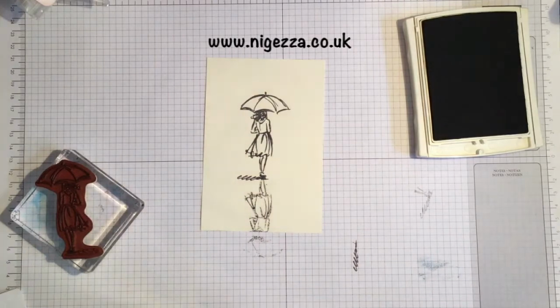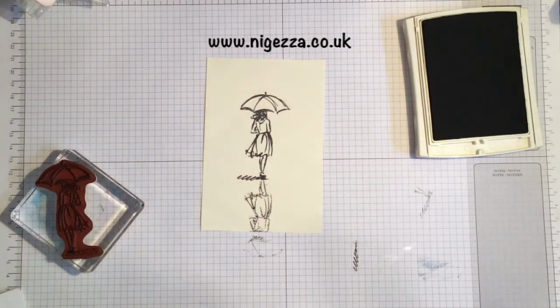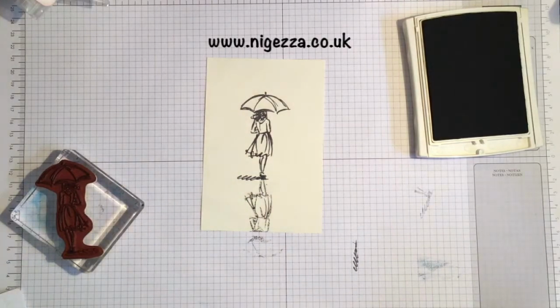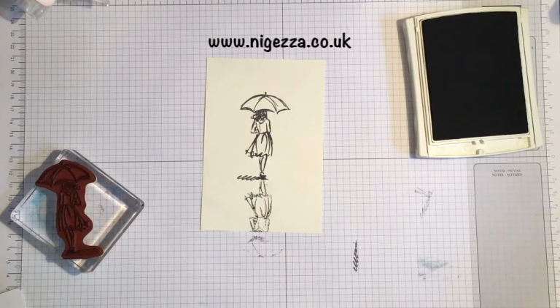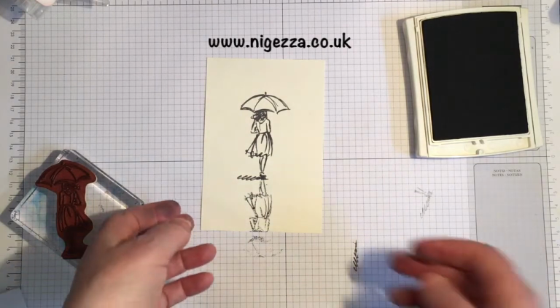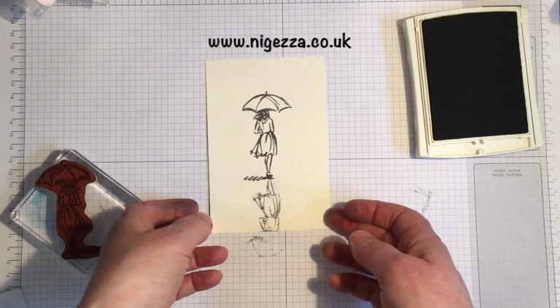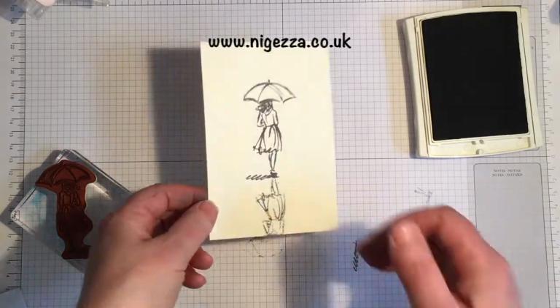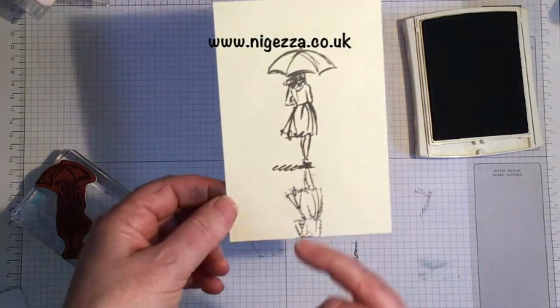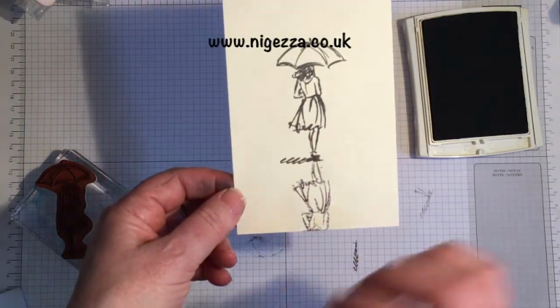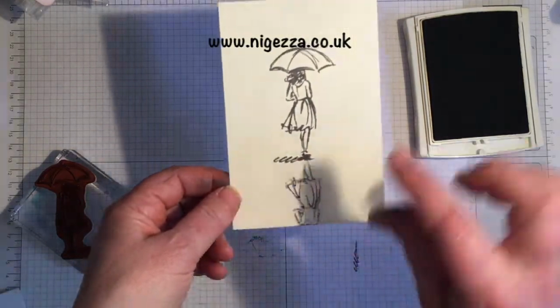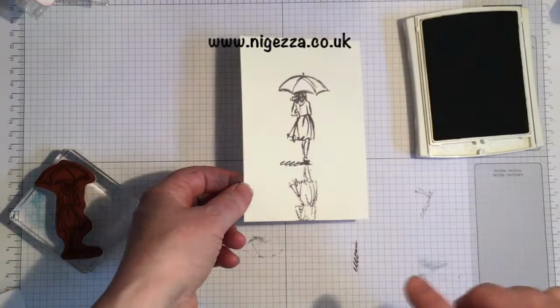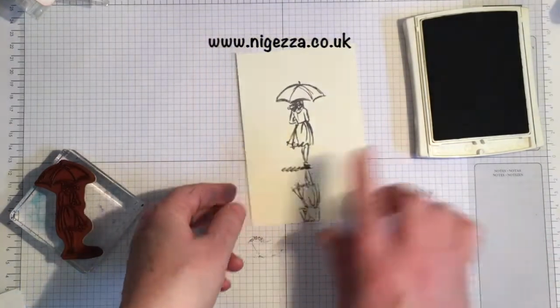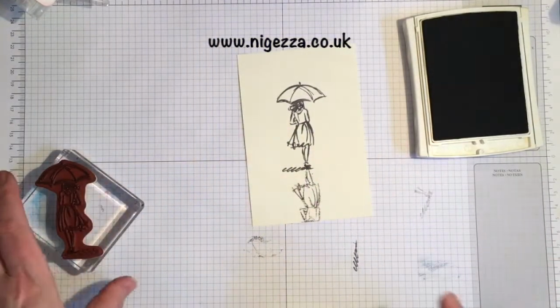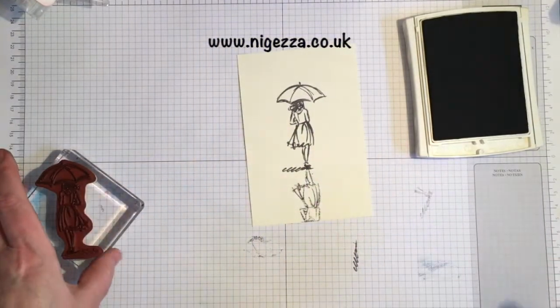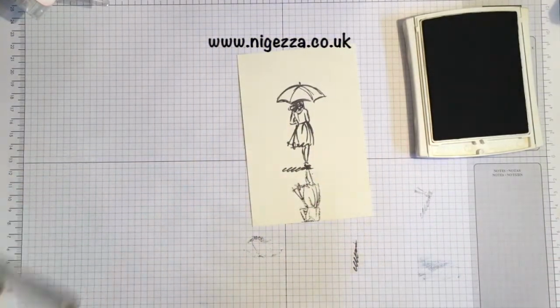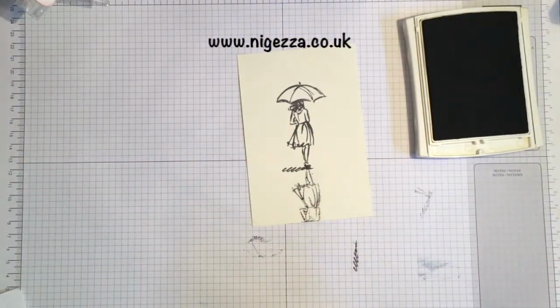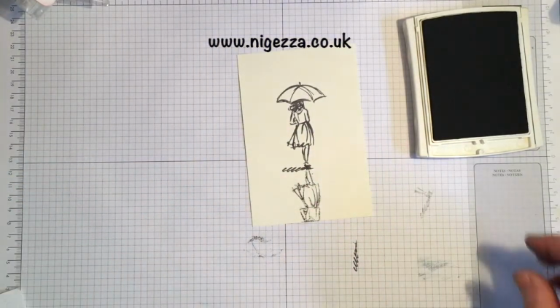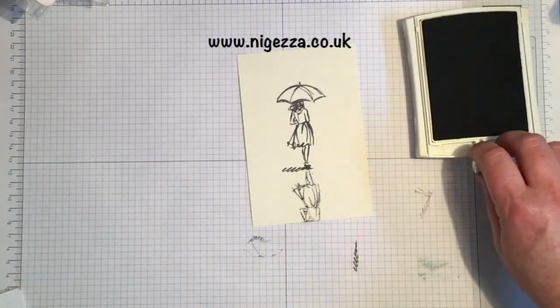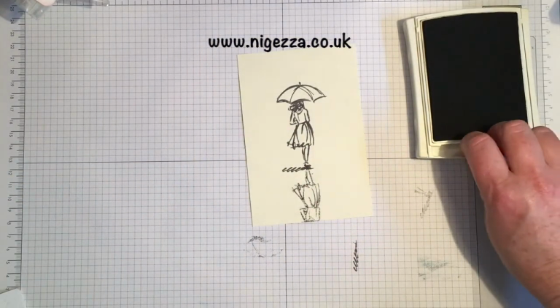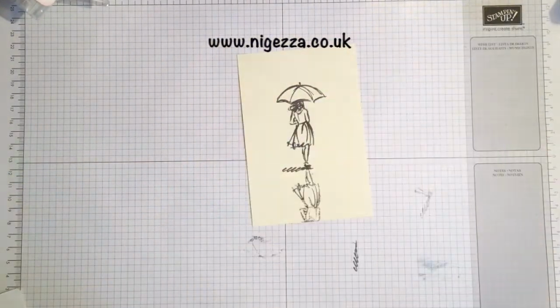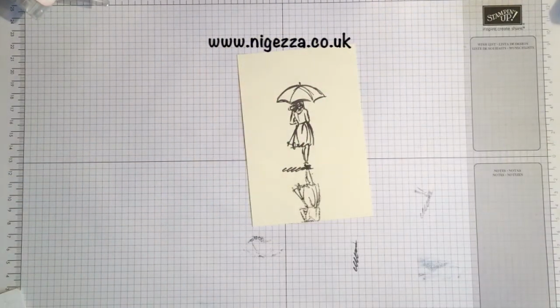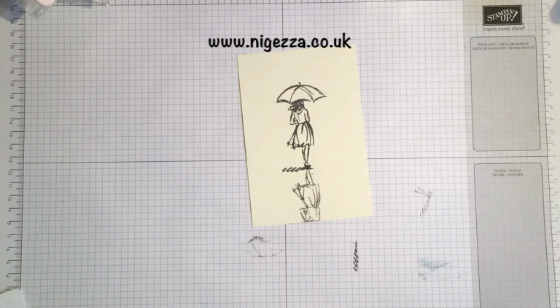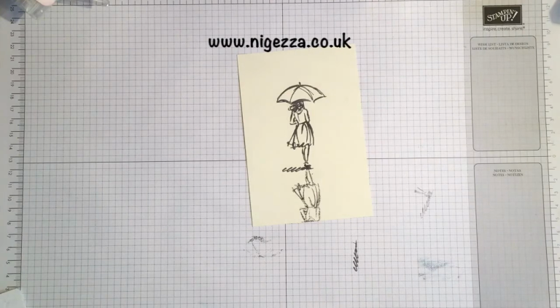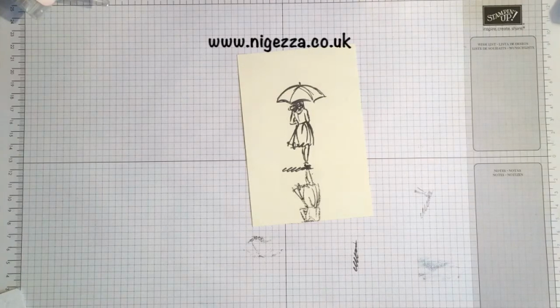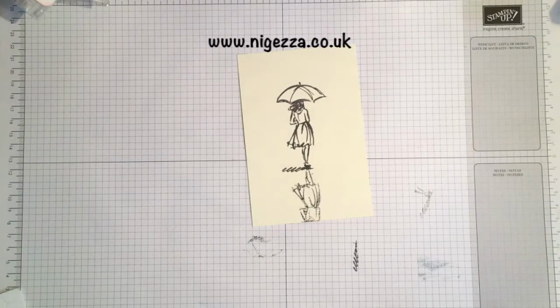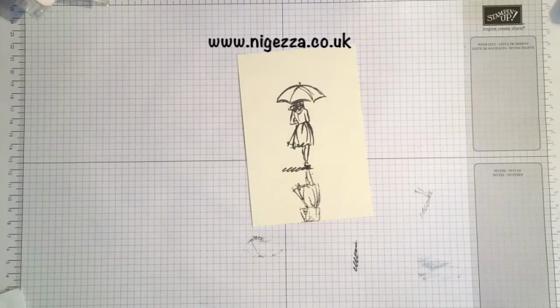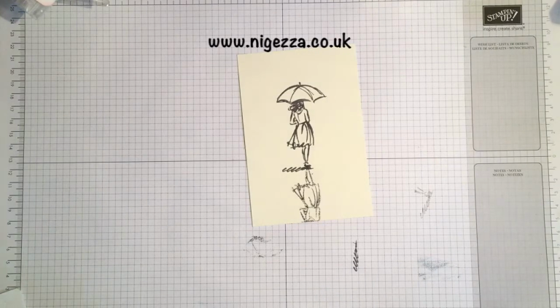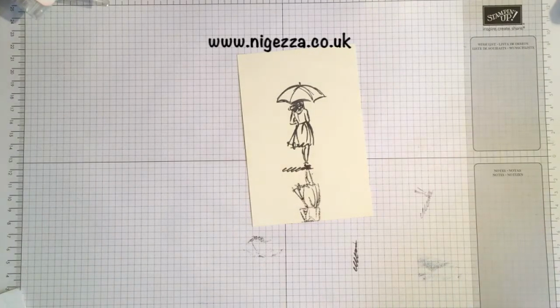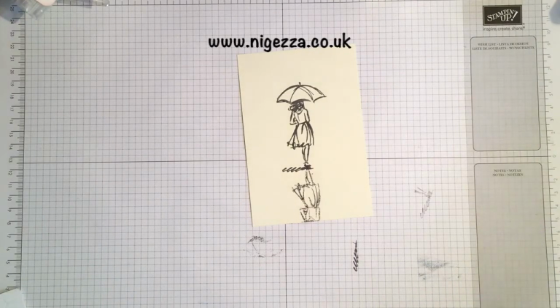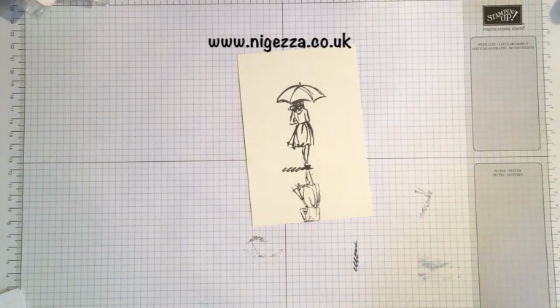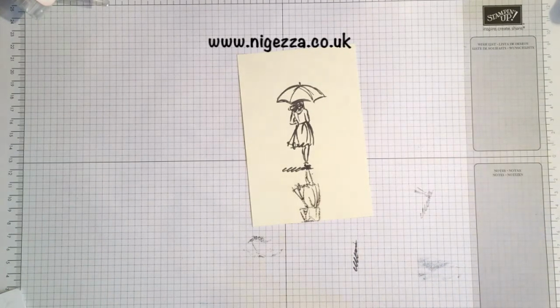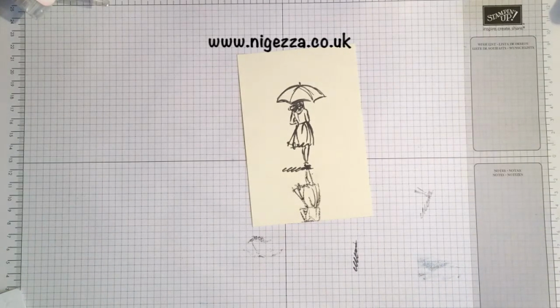There we go. It's not a perfect image, but this is going to be ripples in the water, so I don't actually want it to be, or need it to be, a perfect image.